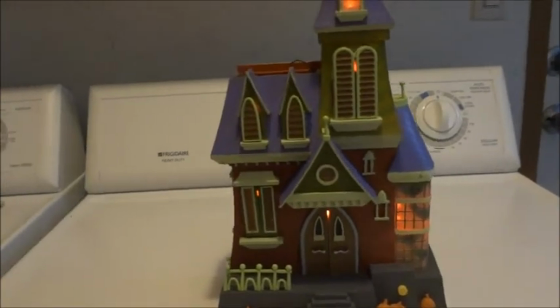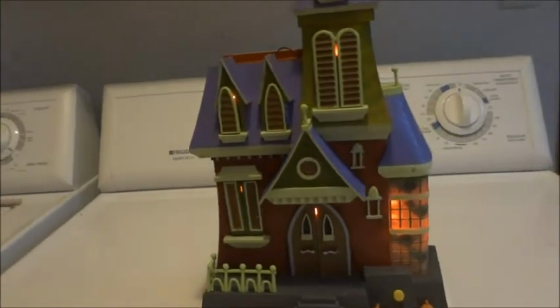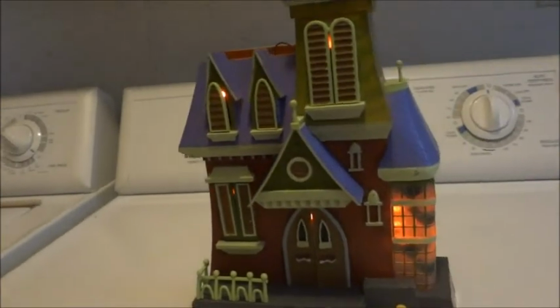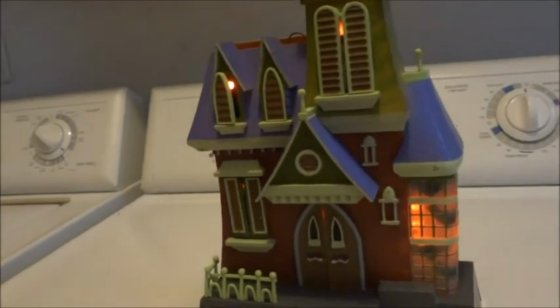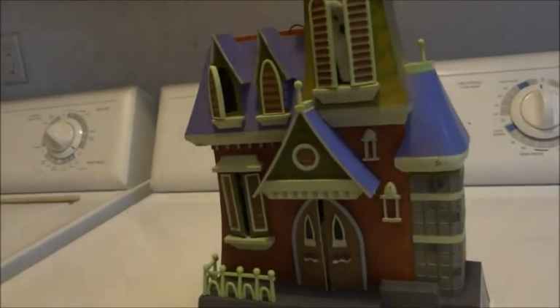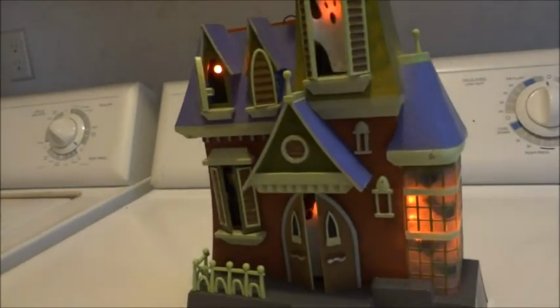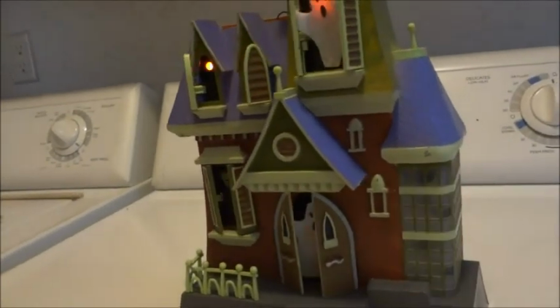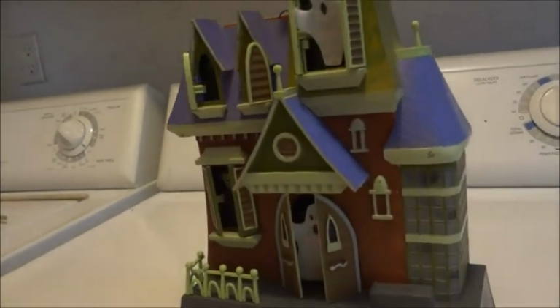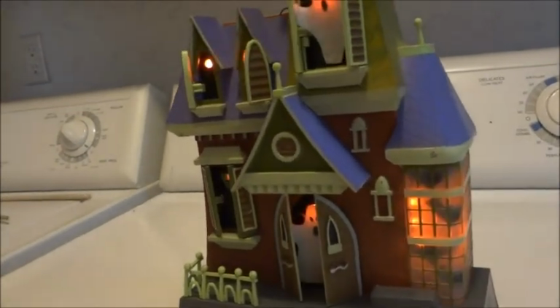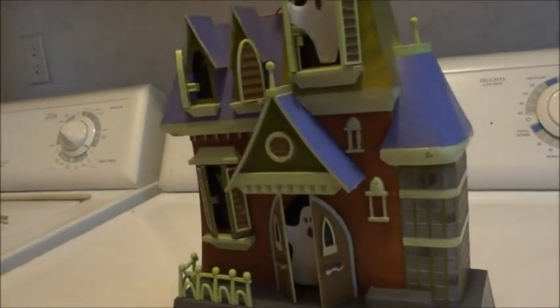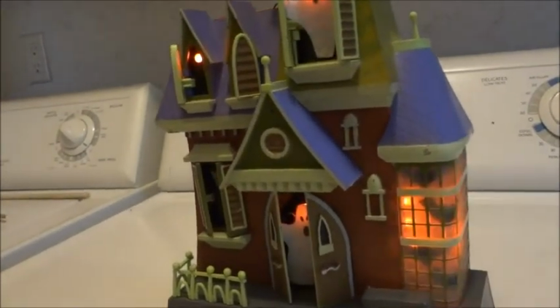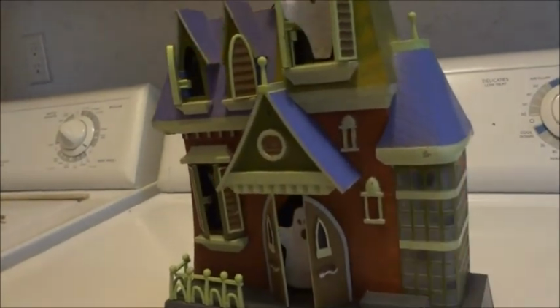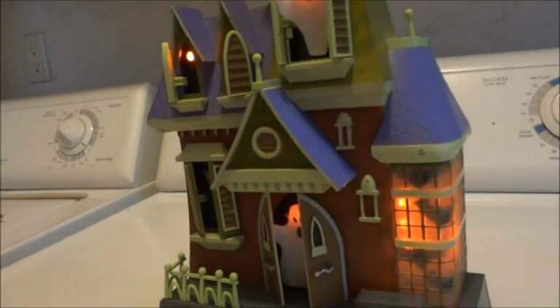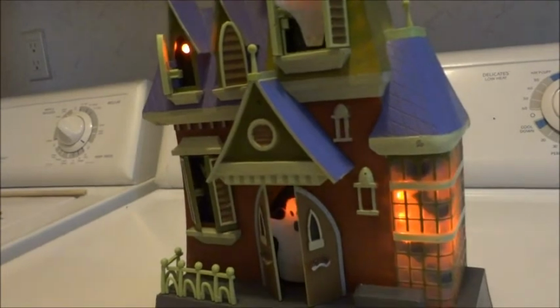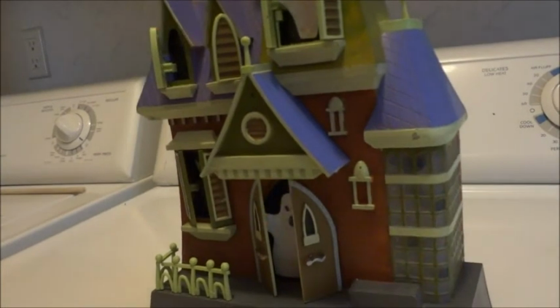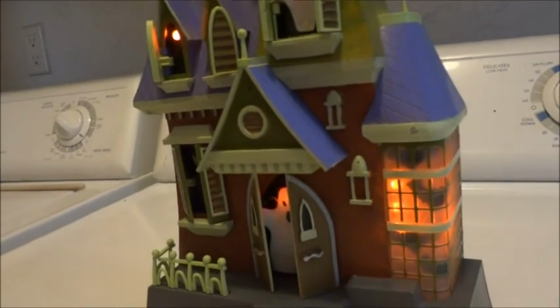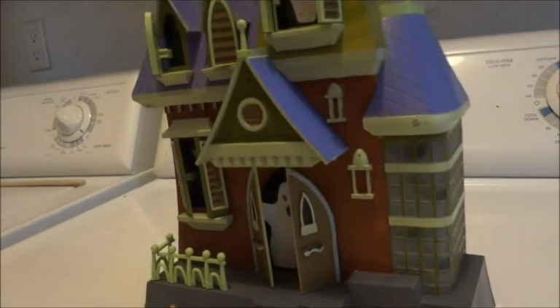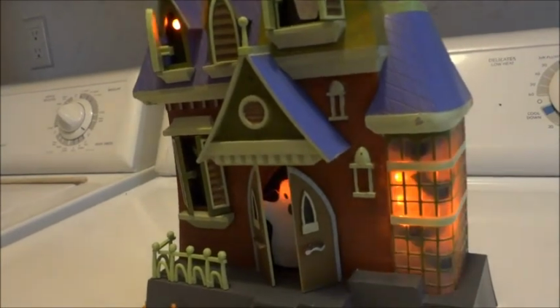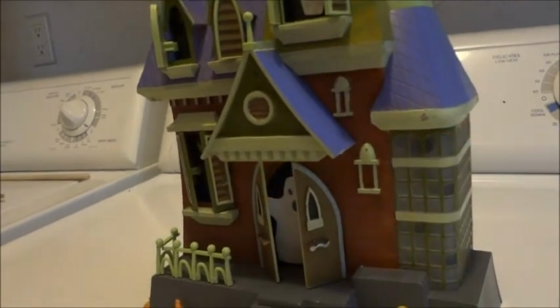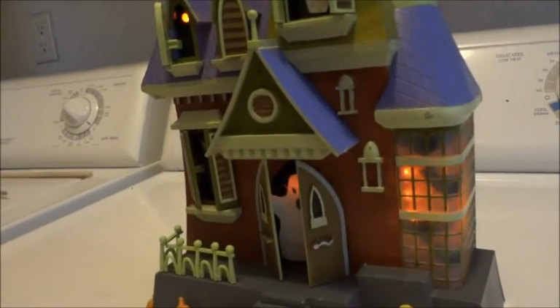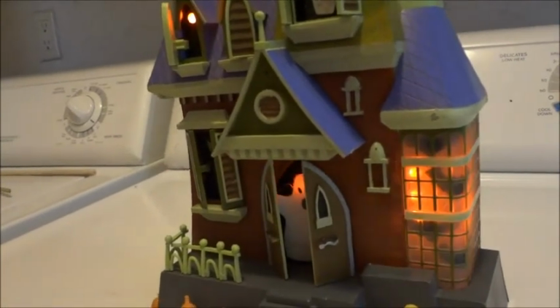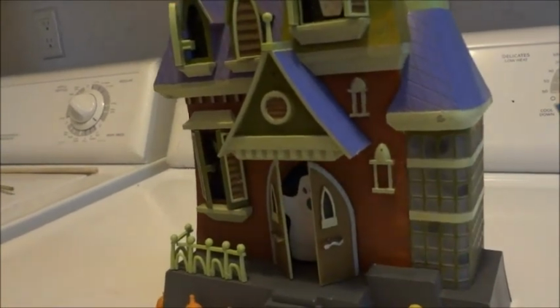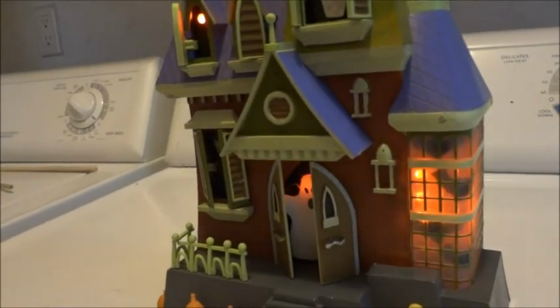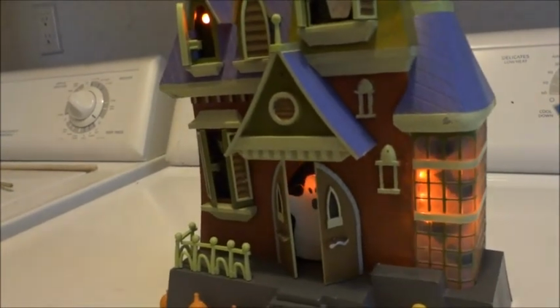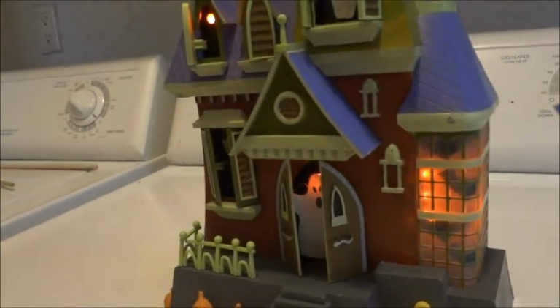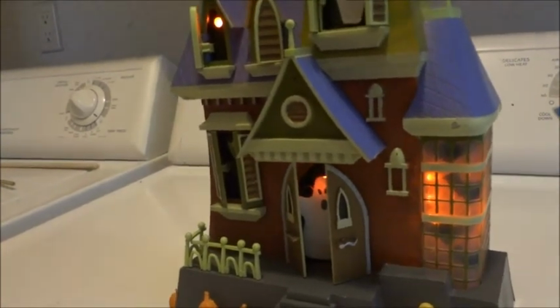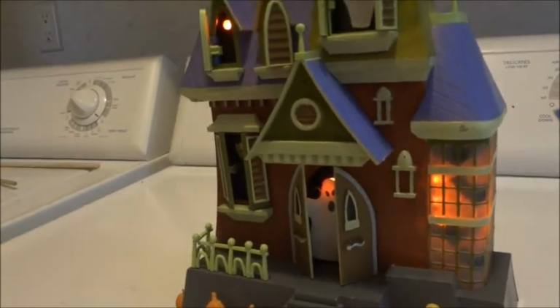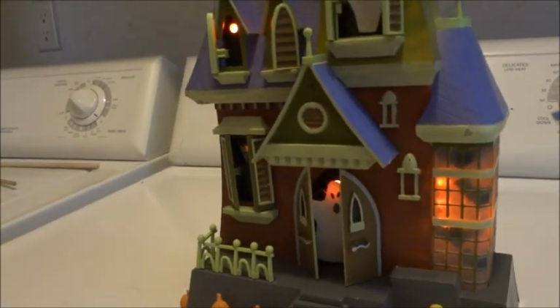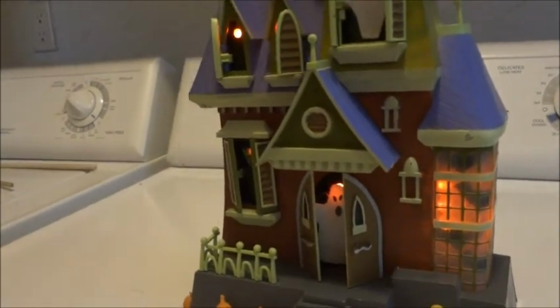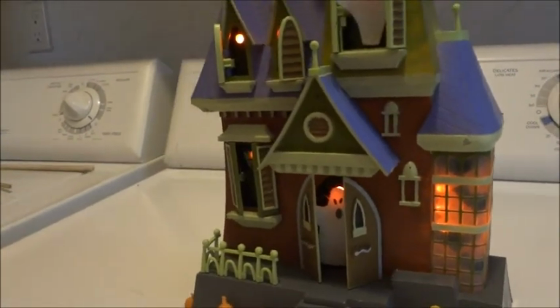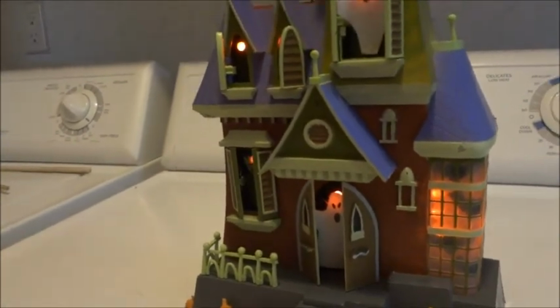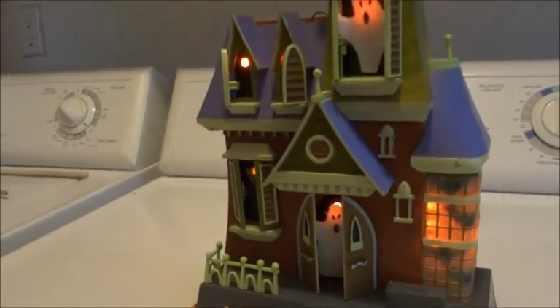Scary, isn't it? Yes, it's very scary! Ha ha ha ha ha.